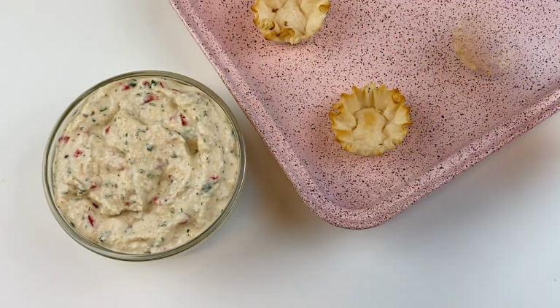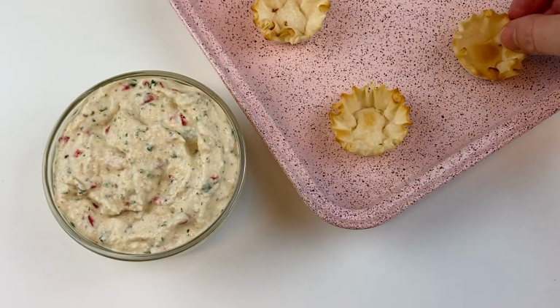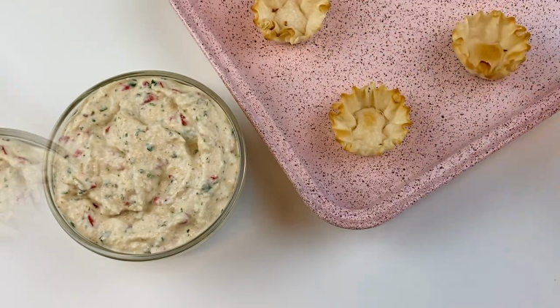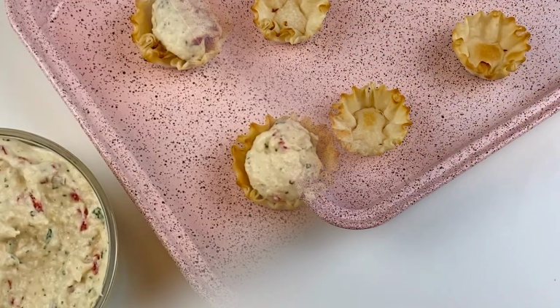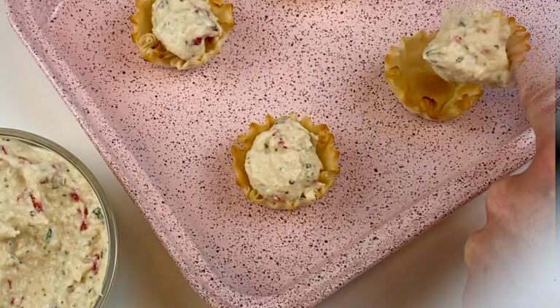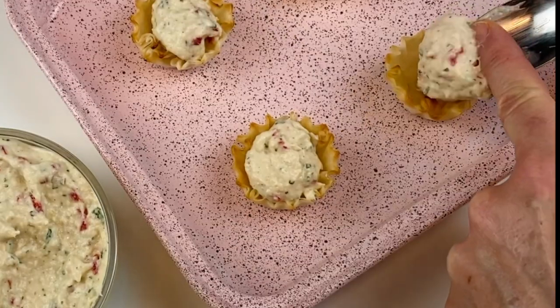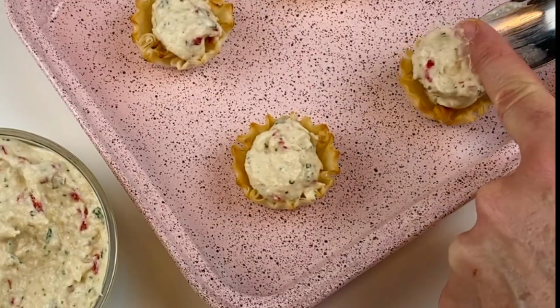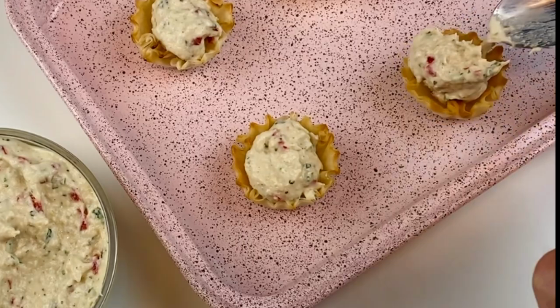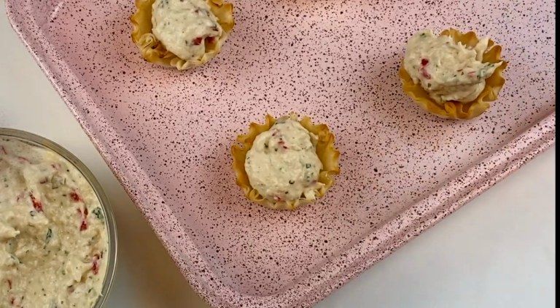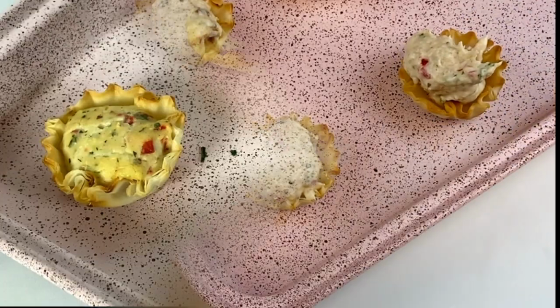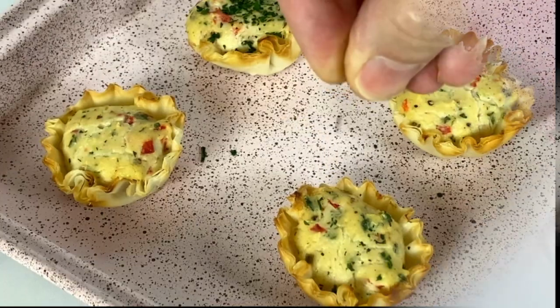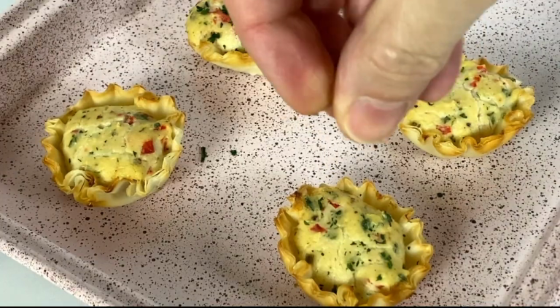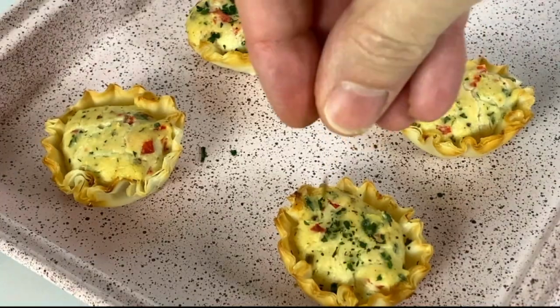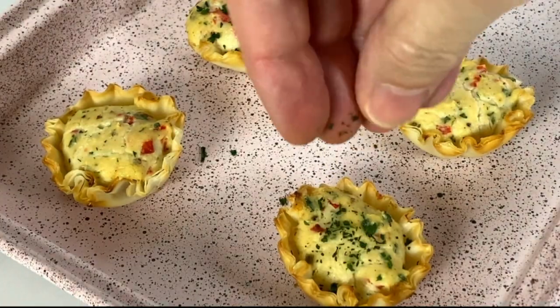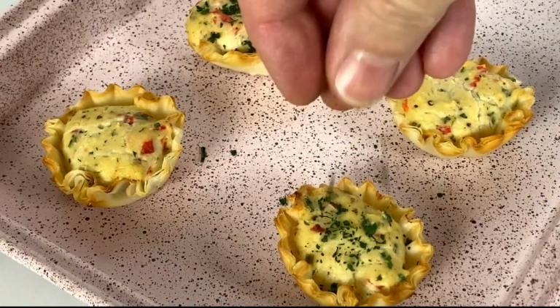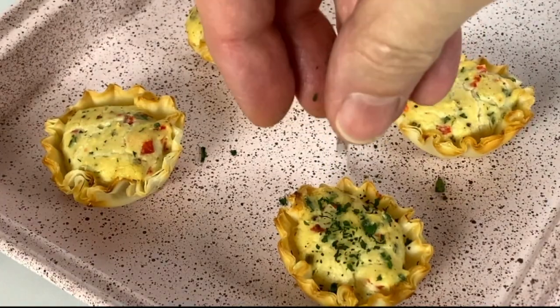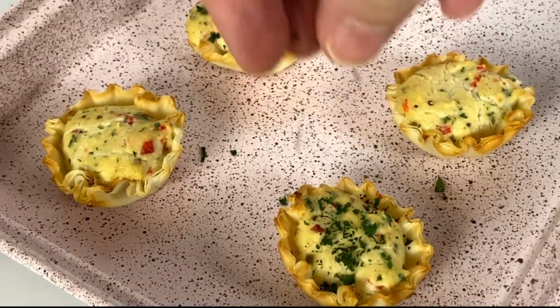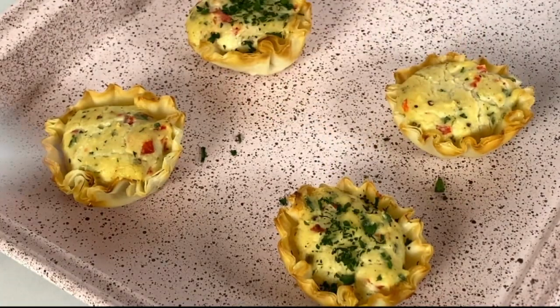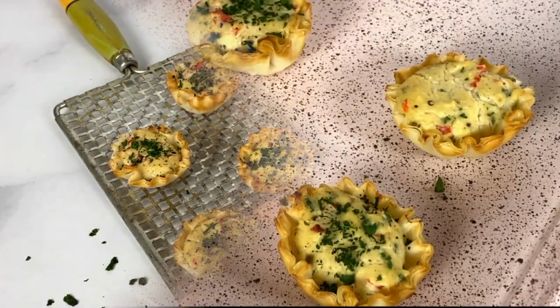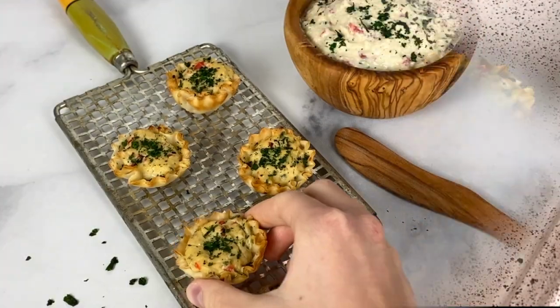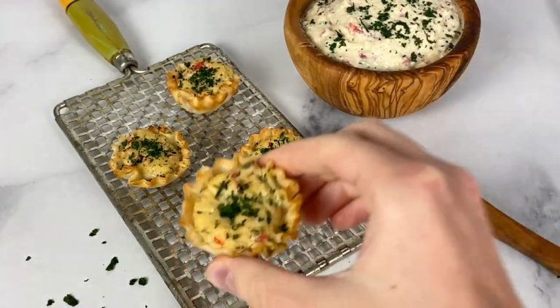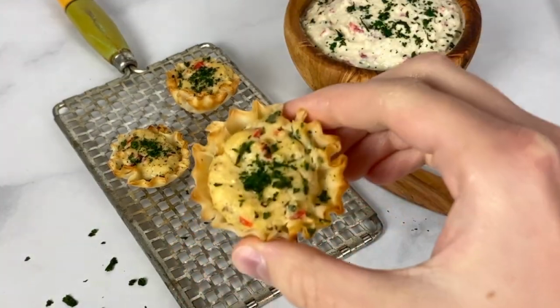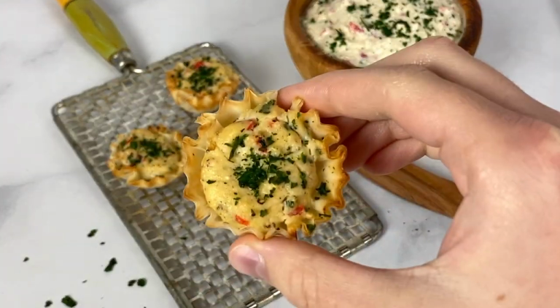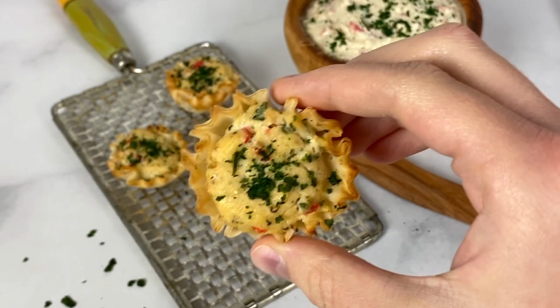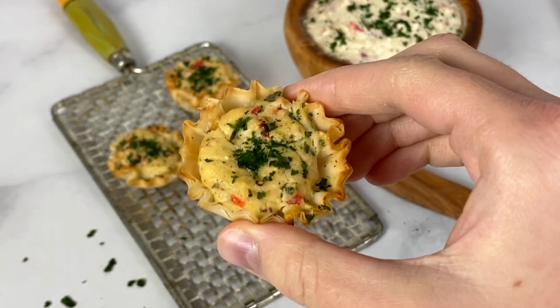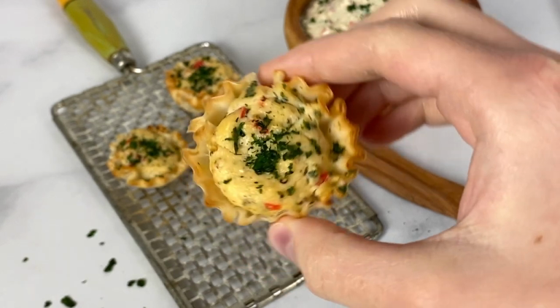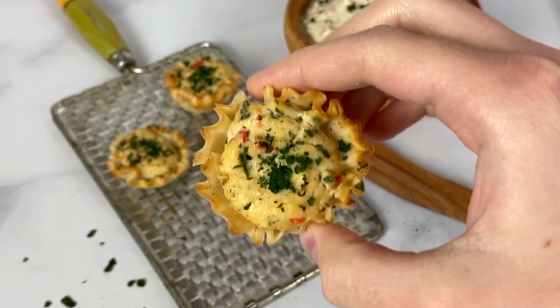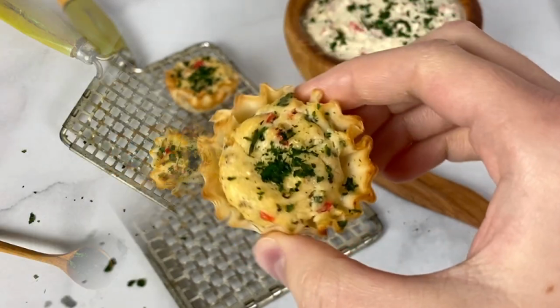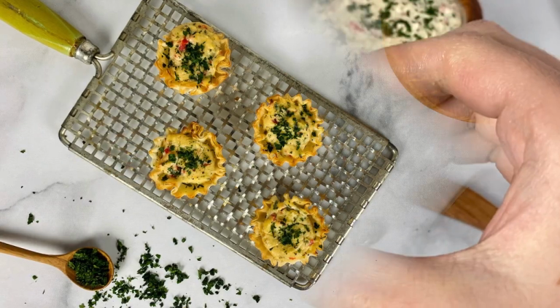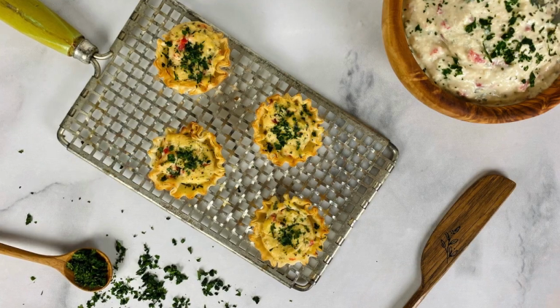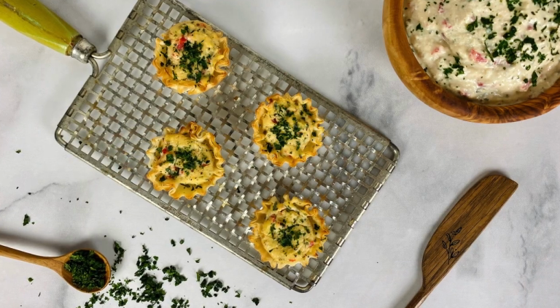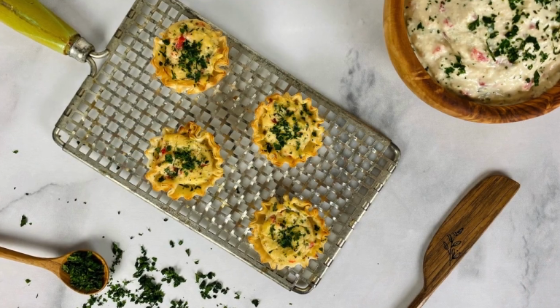You can also enjoy this crab dip hot — it makes the perfect mini appetizers. We added a scoop of the crab dip to phyllo dough cups and baked them at 400 degrees Fahrenheit for 10 to 12 minutes. We know you'll love this crab dip whether you enjoy it cold or hot.